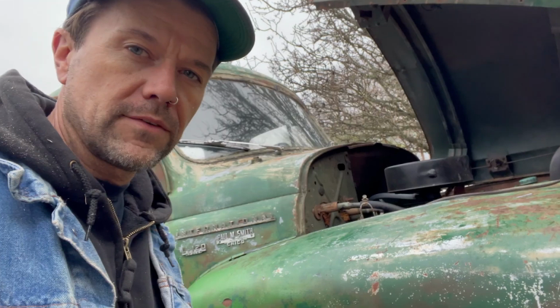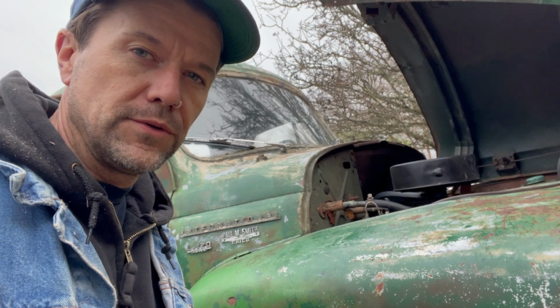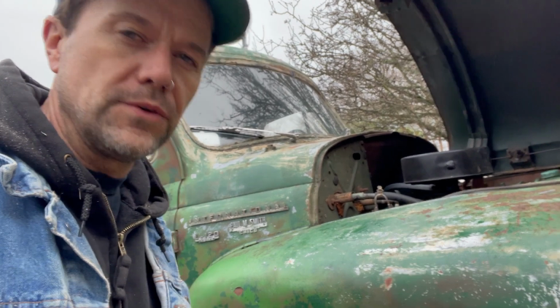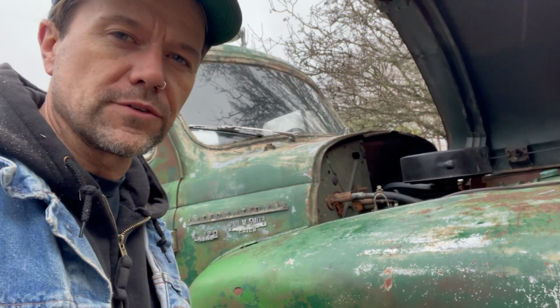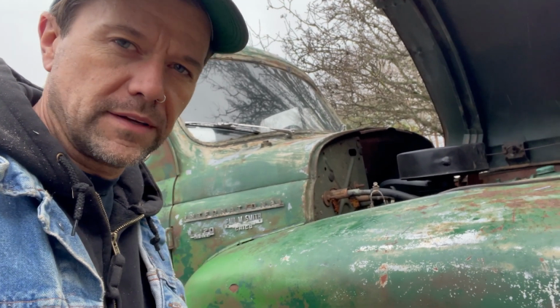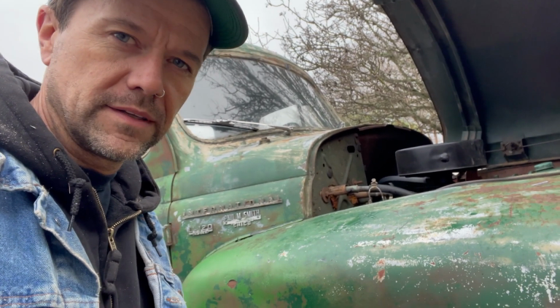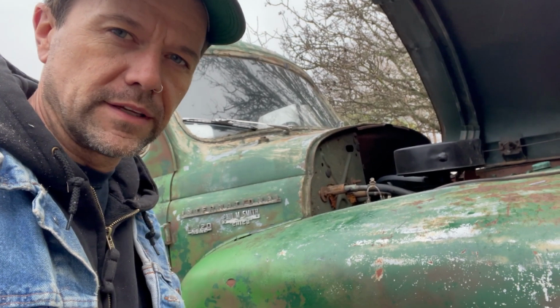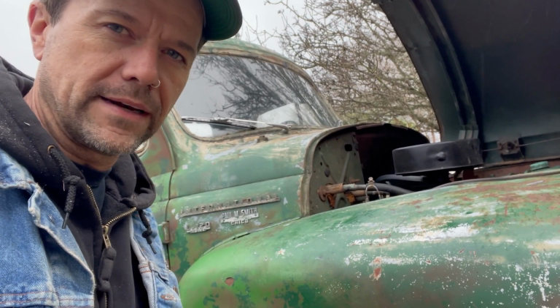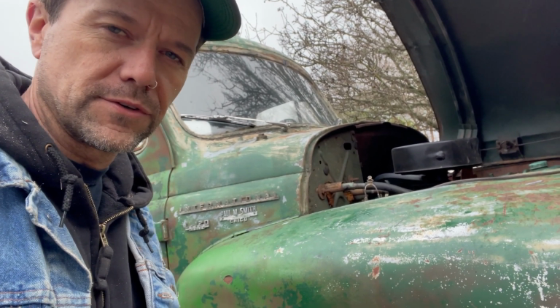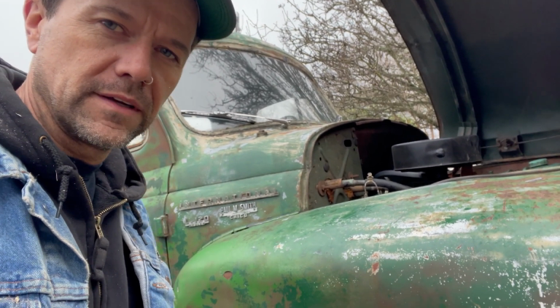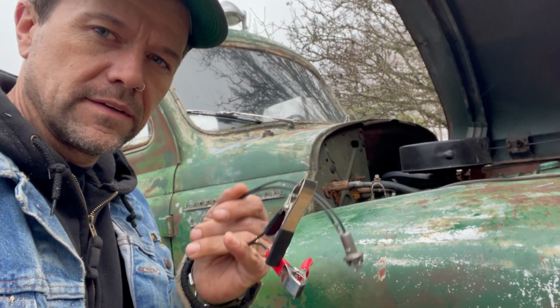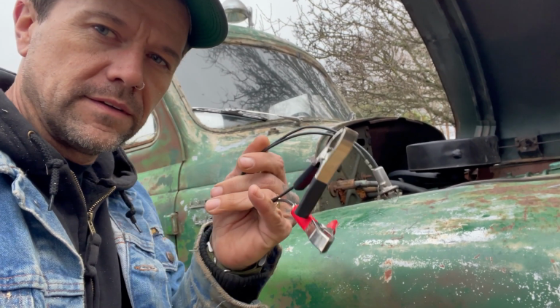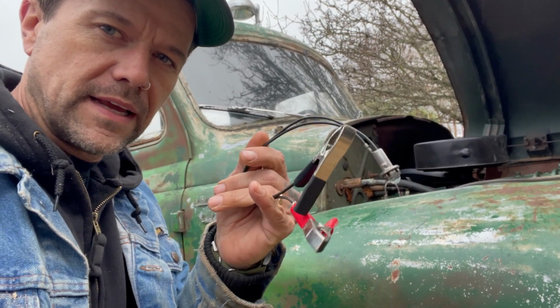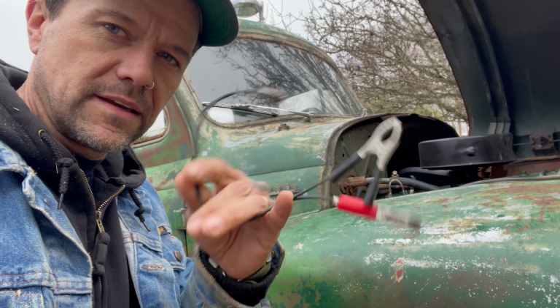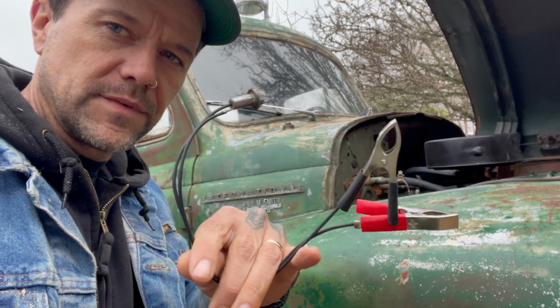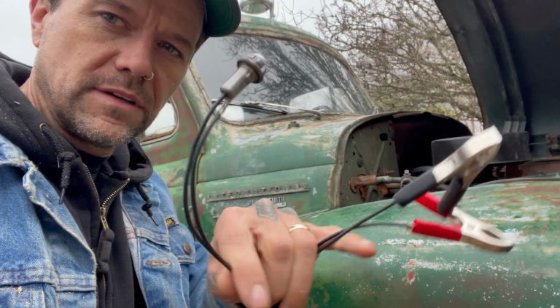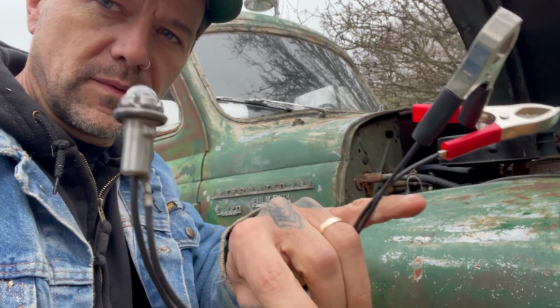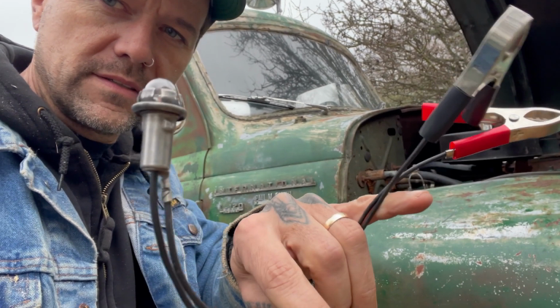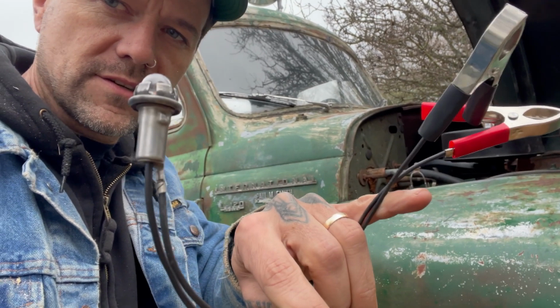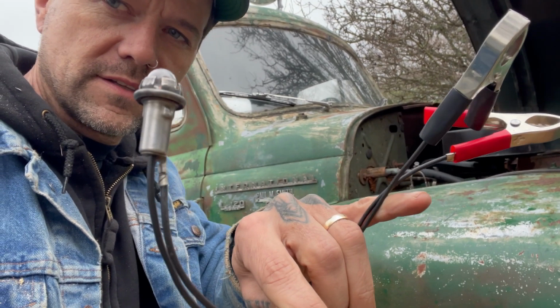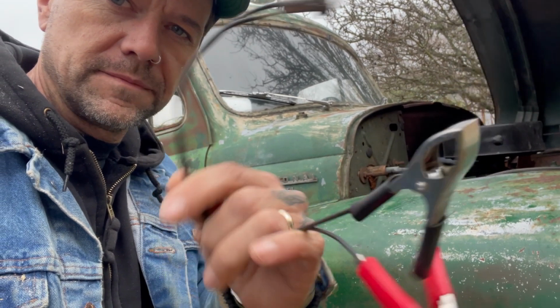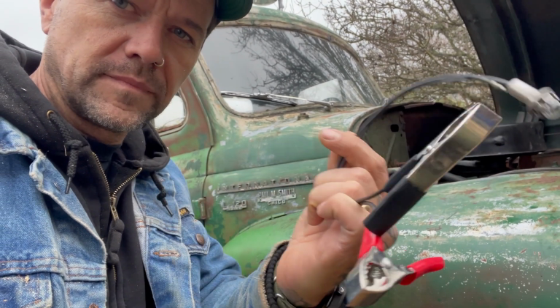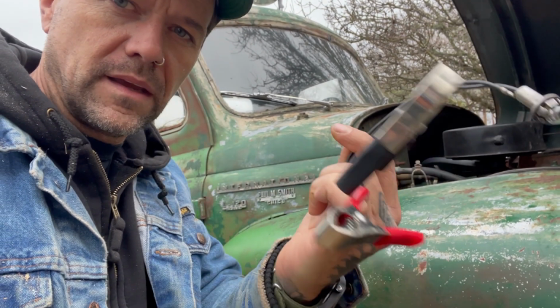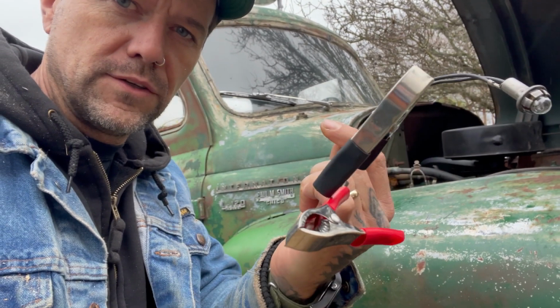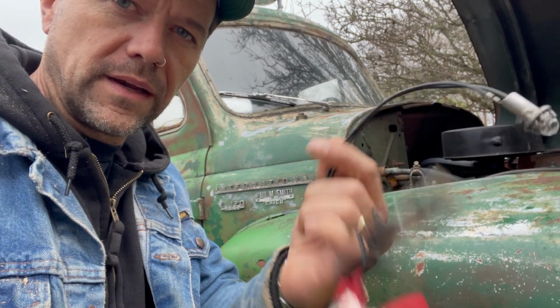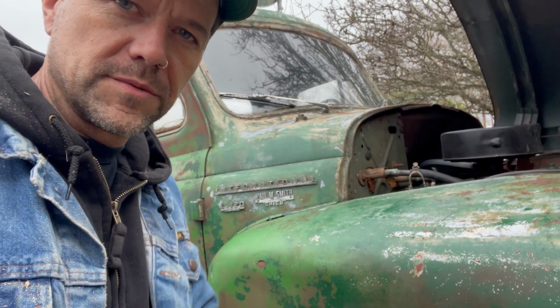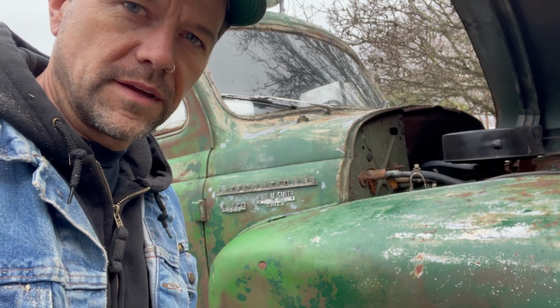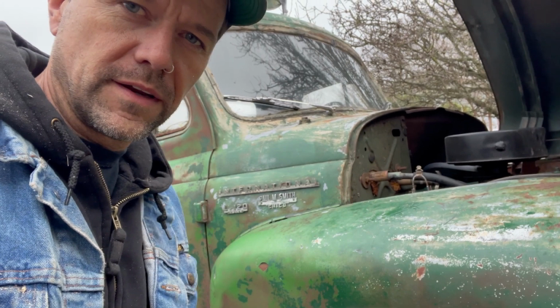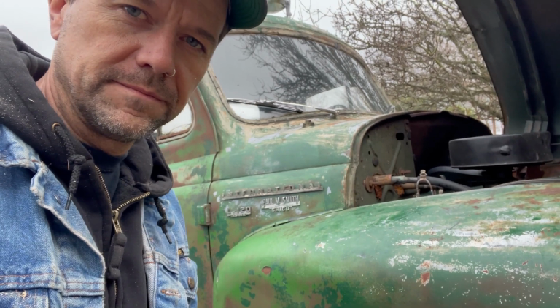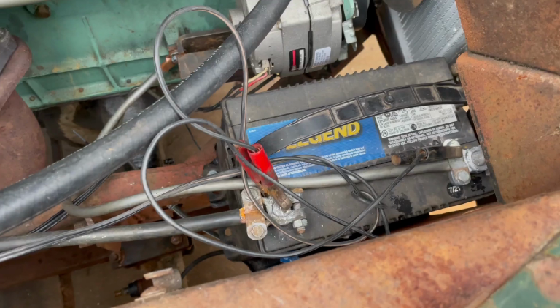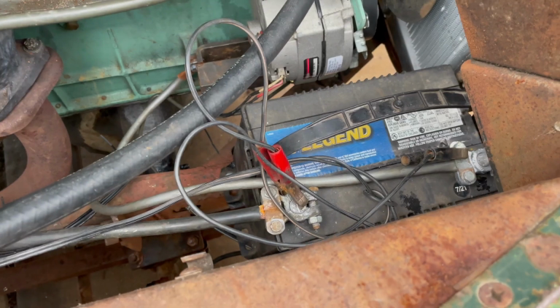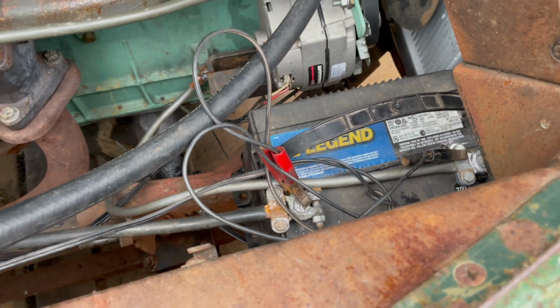Now to do this little diagnosis trick, you need a test light — just one of these with a sharp point and two alligator clips on the other end. All right, so there's the battery.